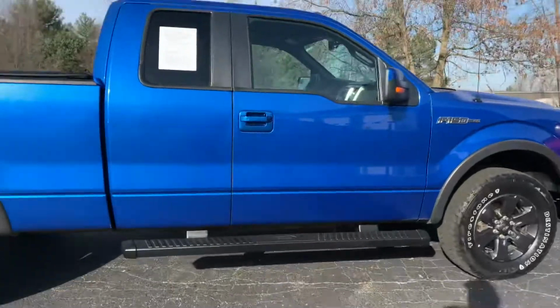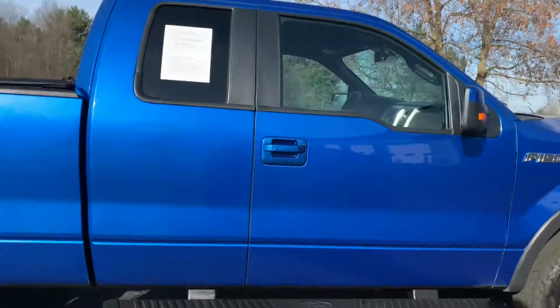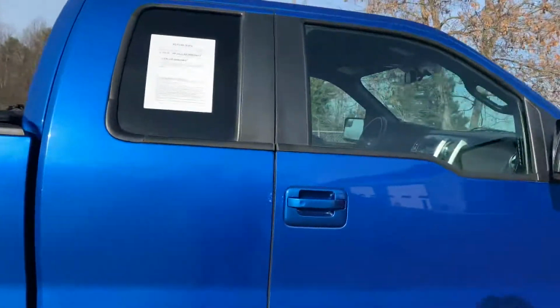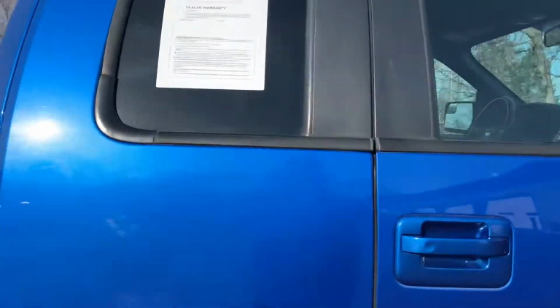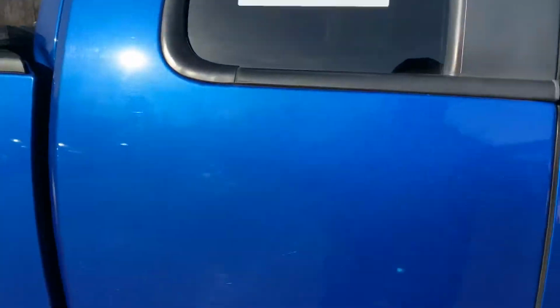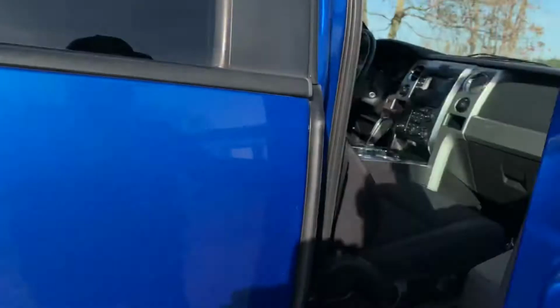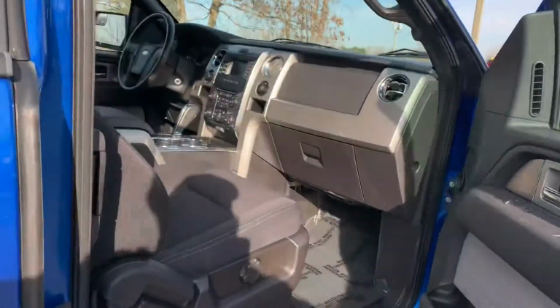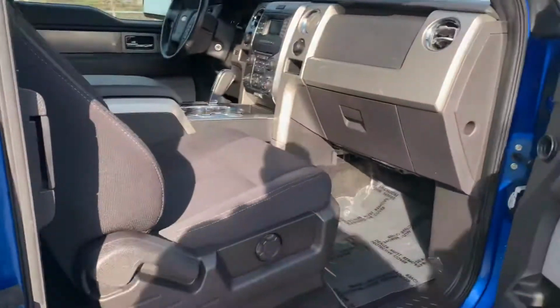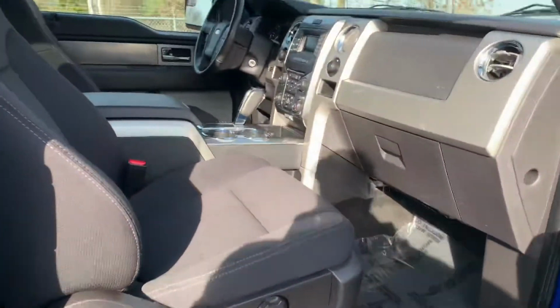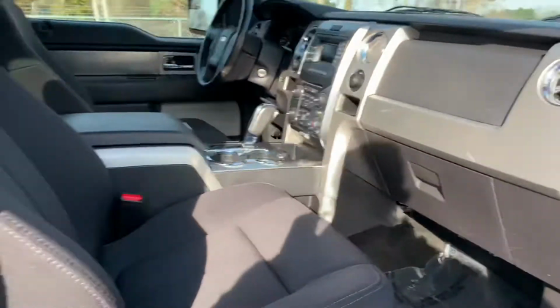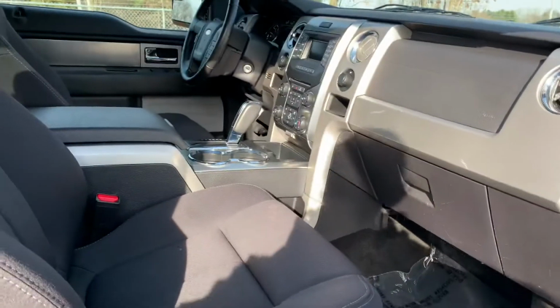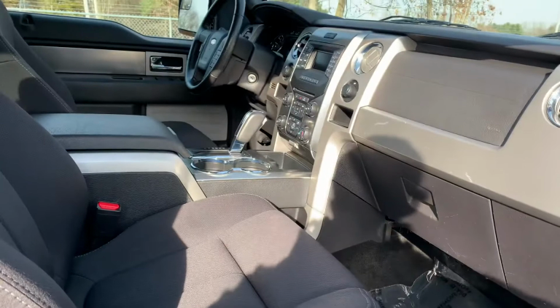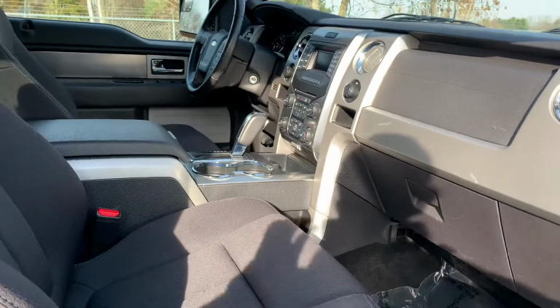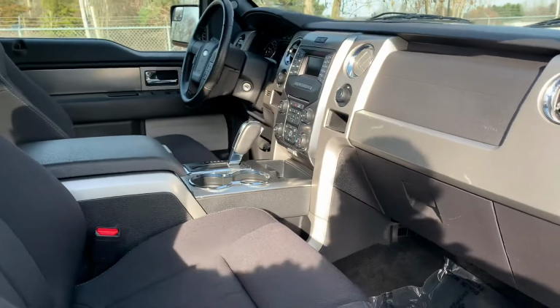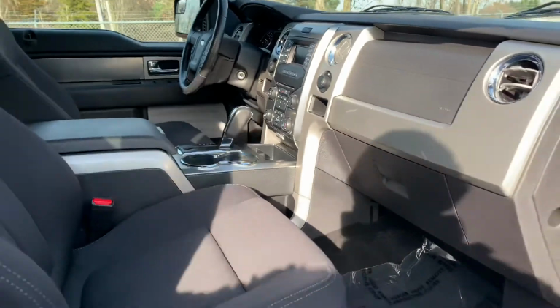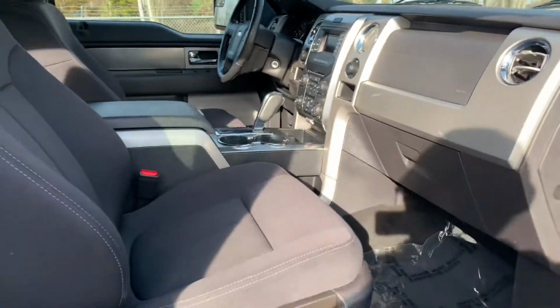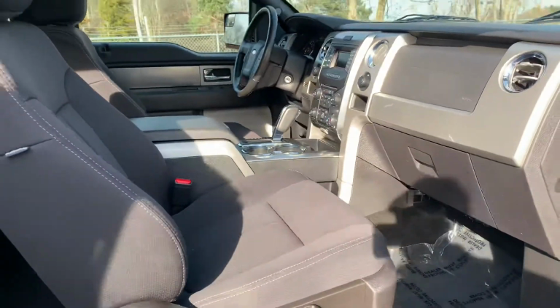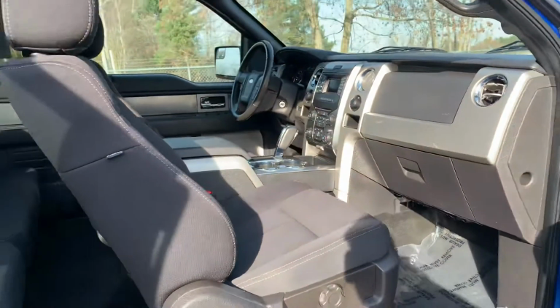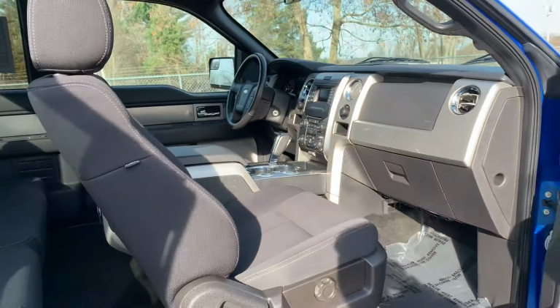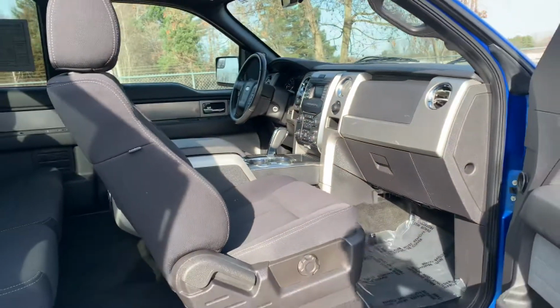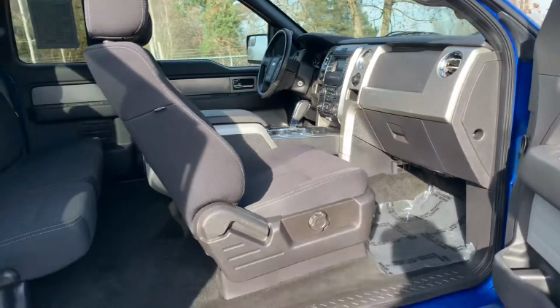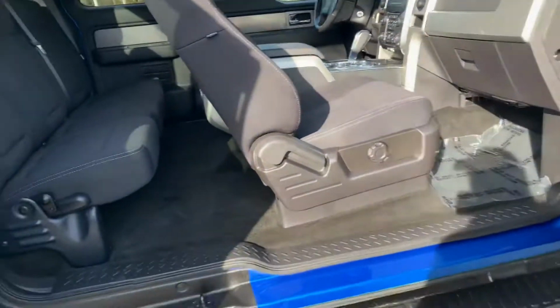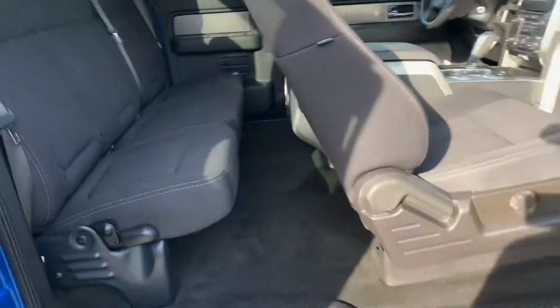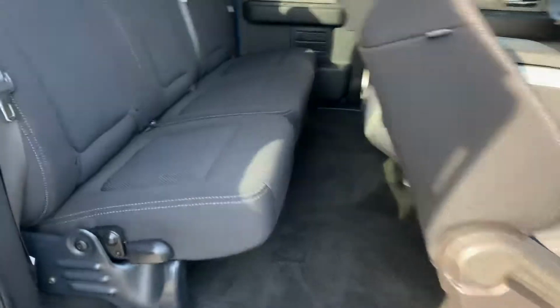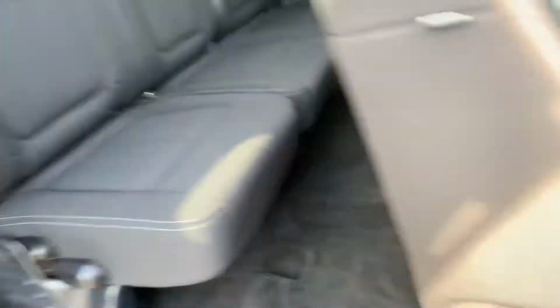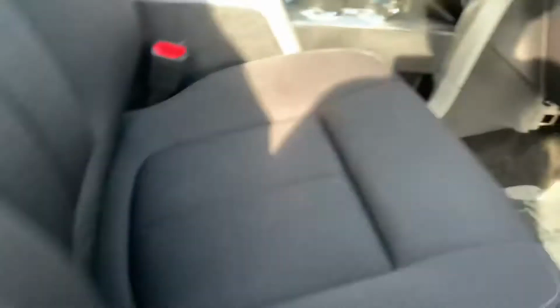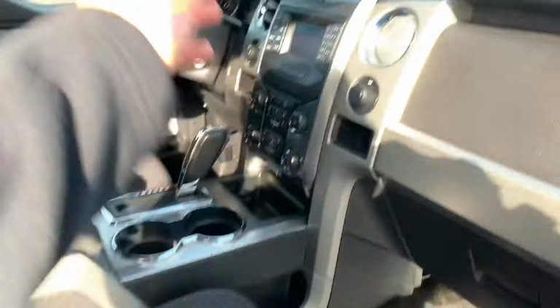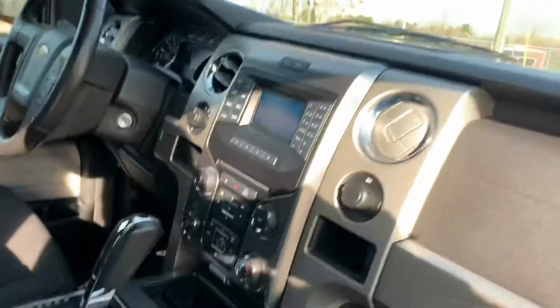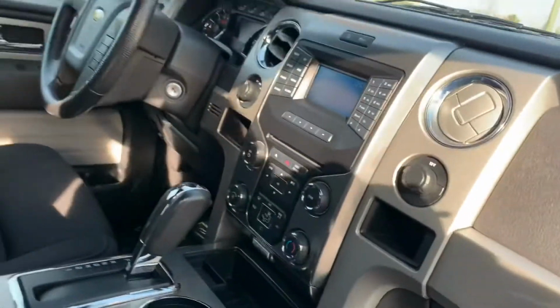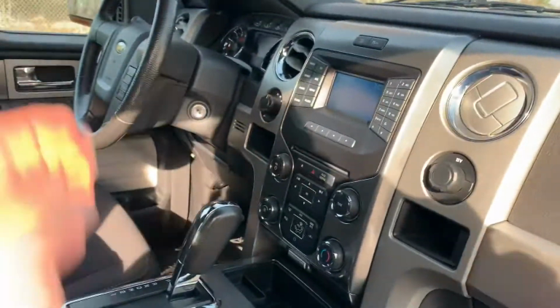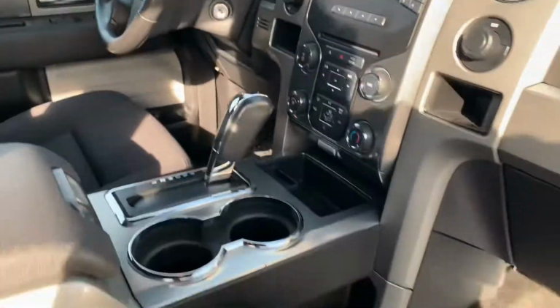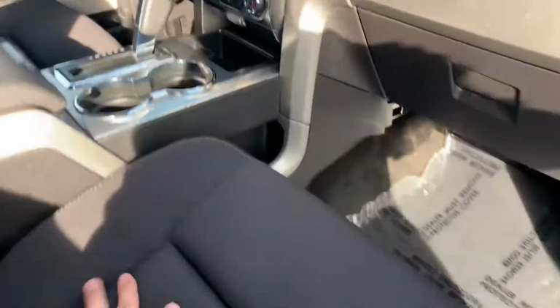122,000 miles, cobalt blue metallic, power seat on the driver's side, backup camera, Bluetooth, leather-wrapped wheel — absolute stuff. Look at these seats. I don't even know if everything's ever been sat in.